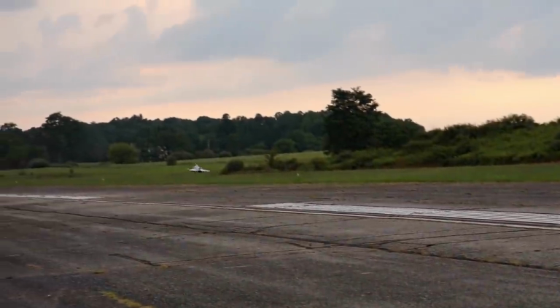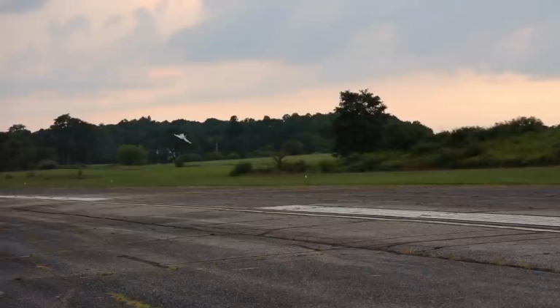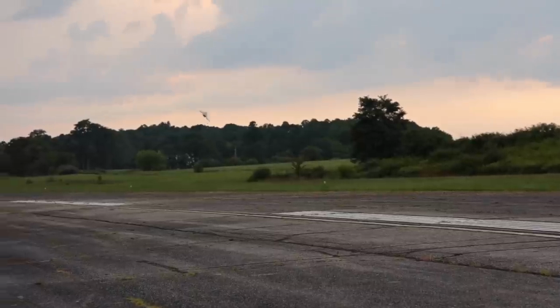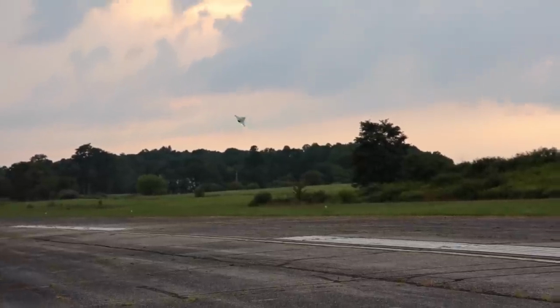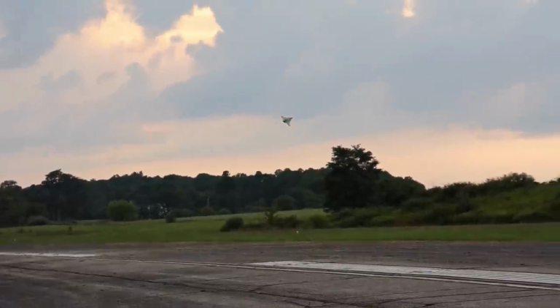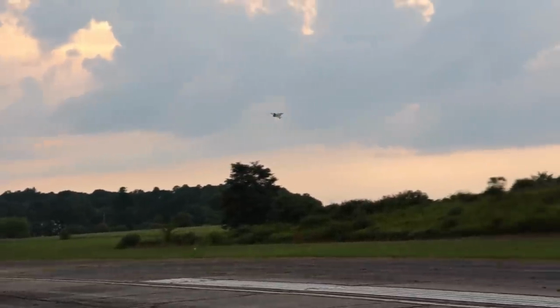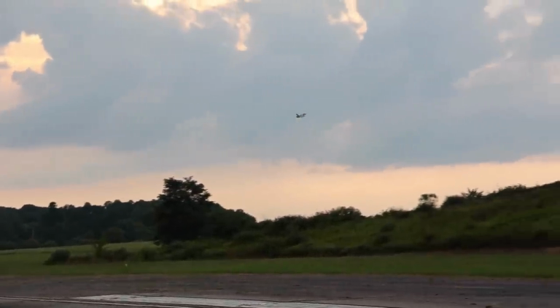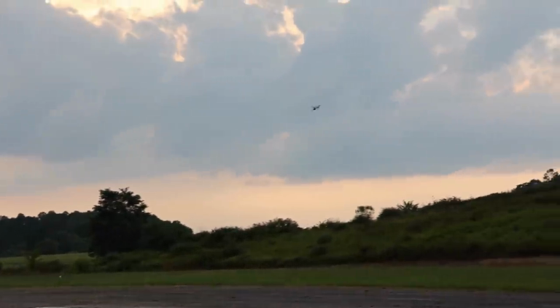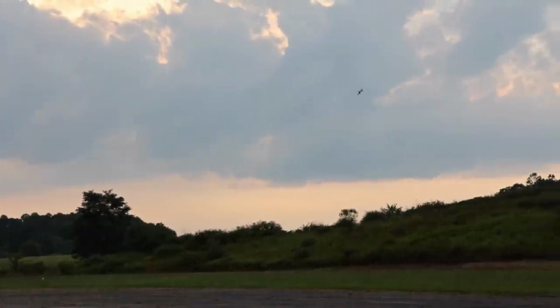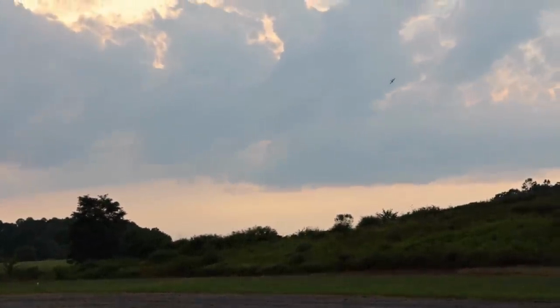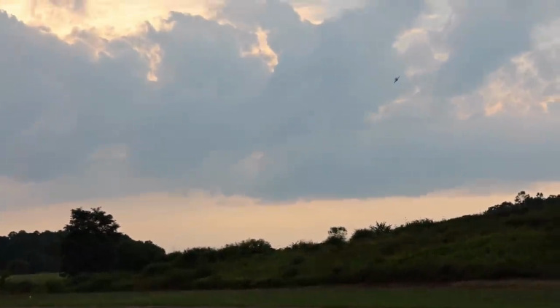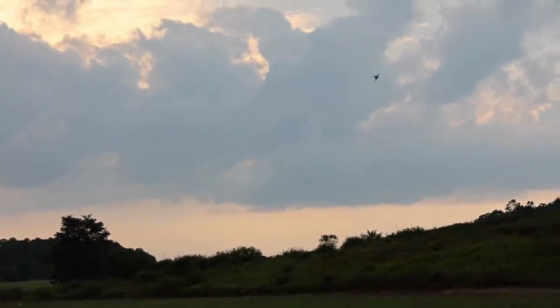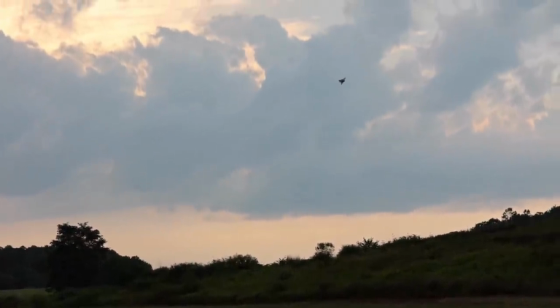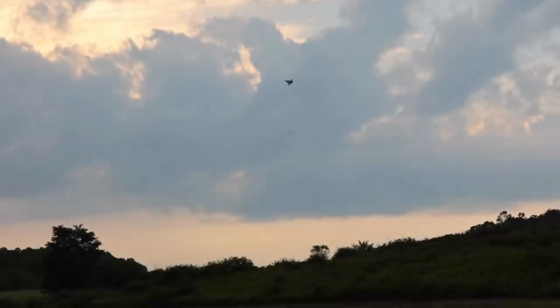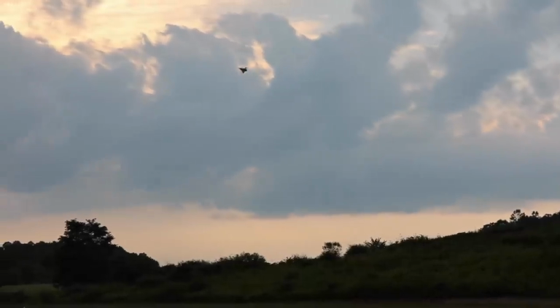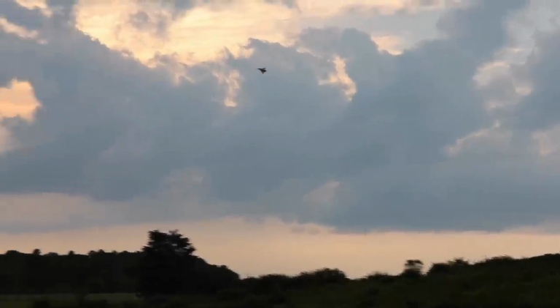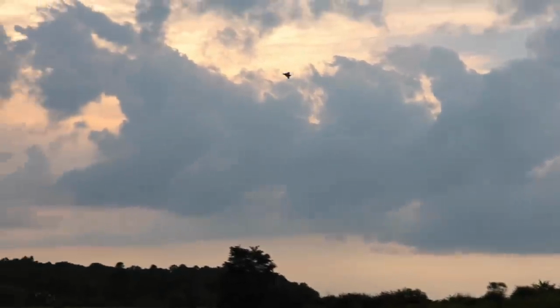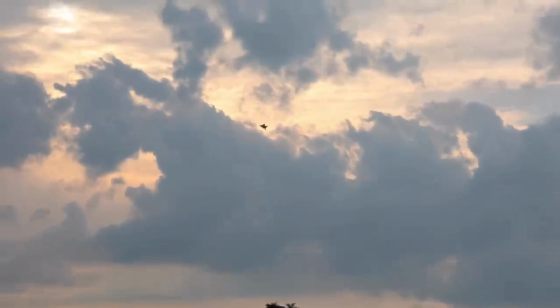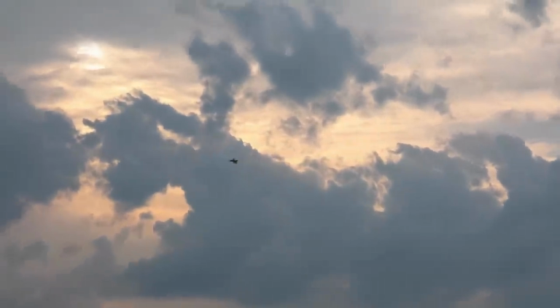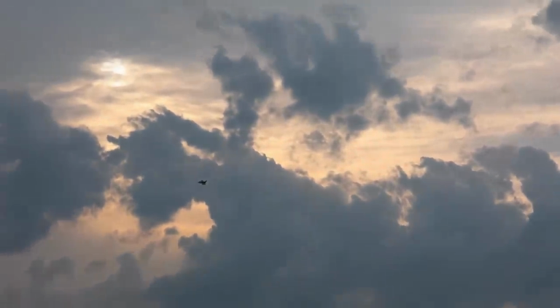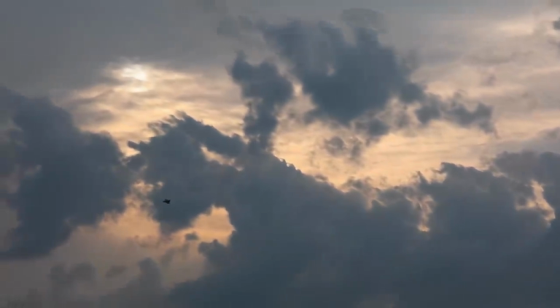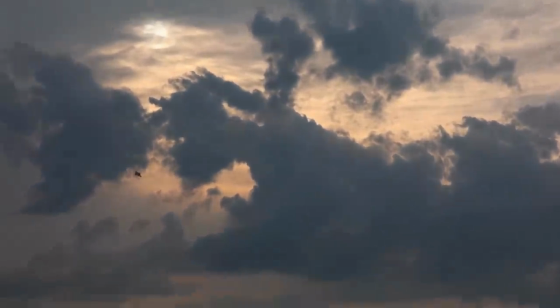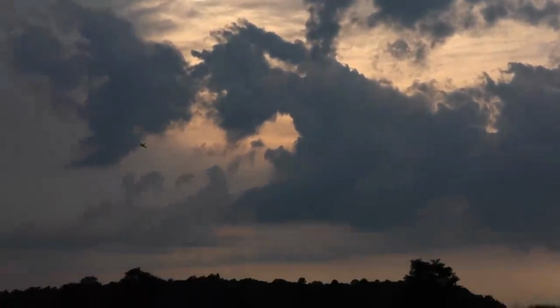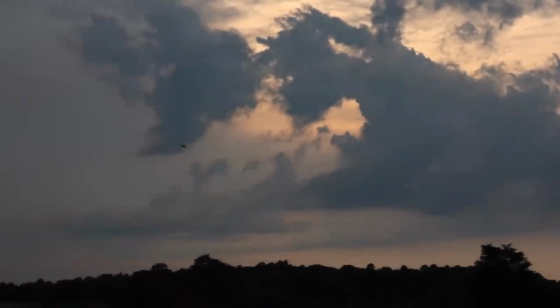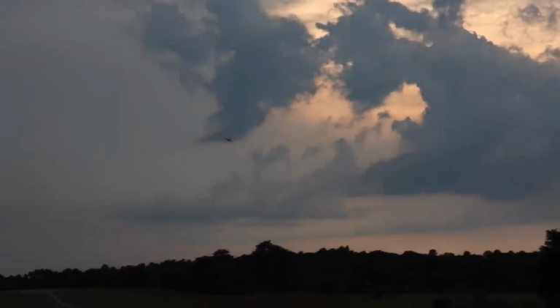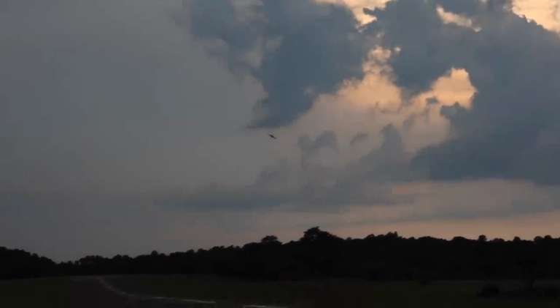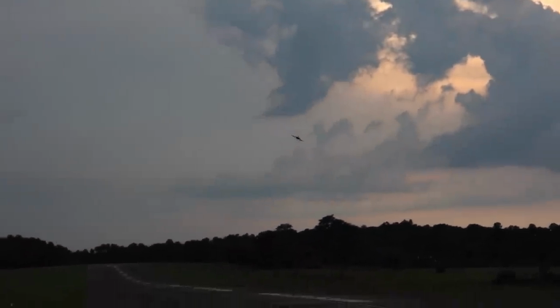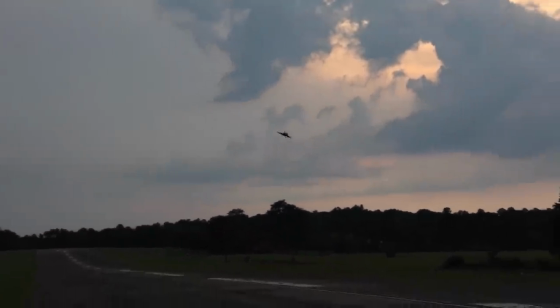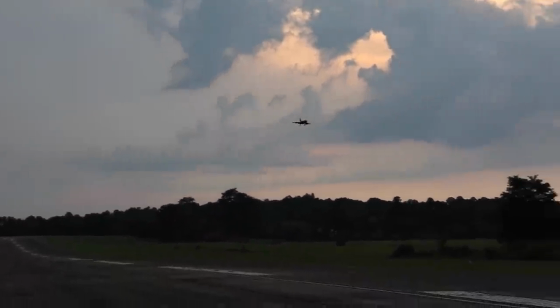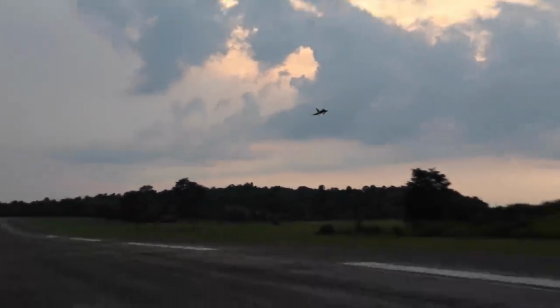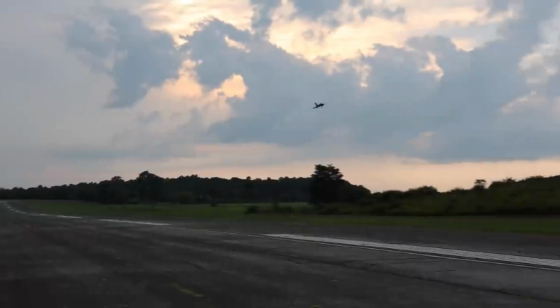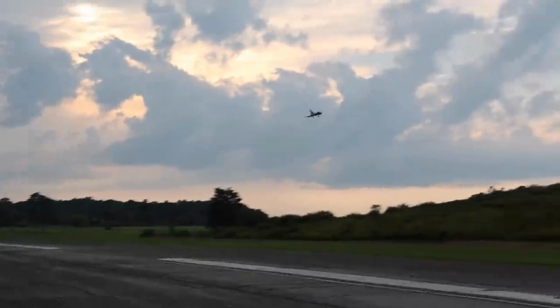It is fast. Double touch and go — anyone can do one touch and go, but you can do two! That's not scale, but actually I'm flying pretty scale. Let's see if it's a double touch and go.